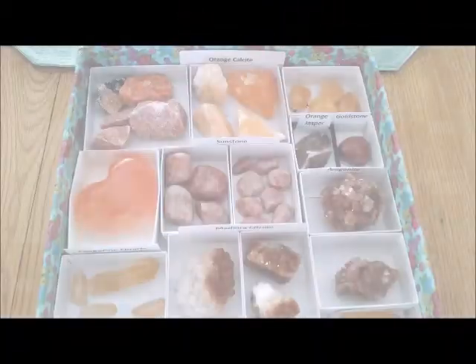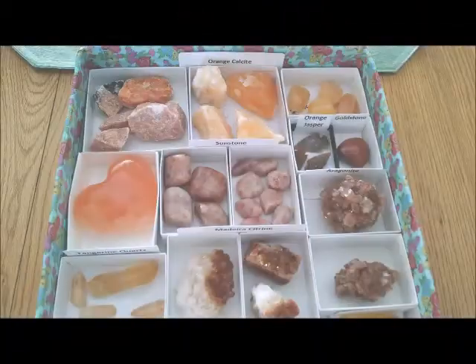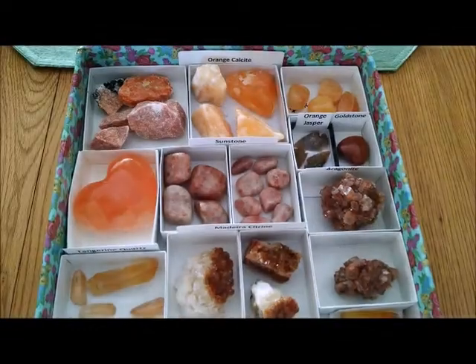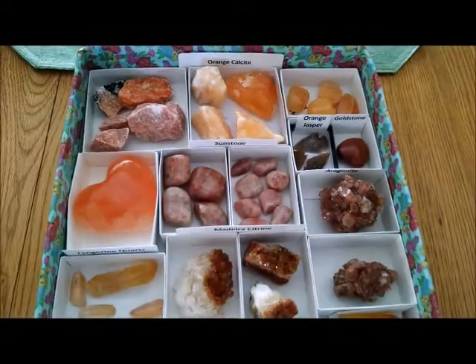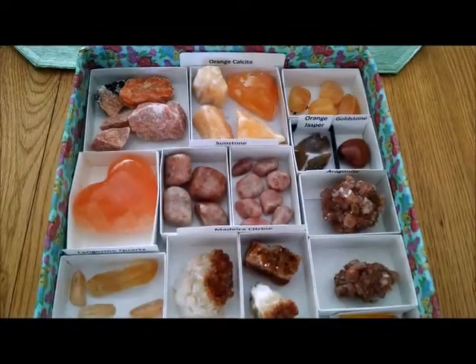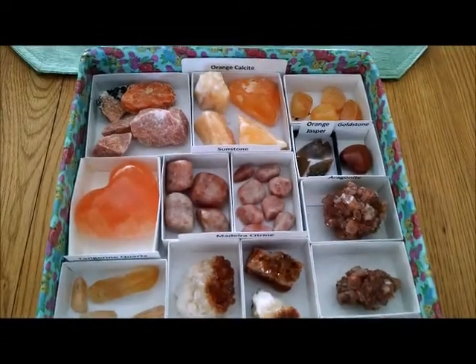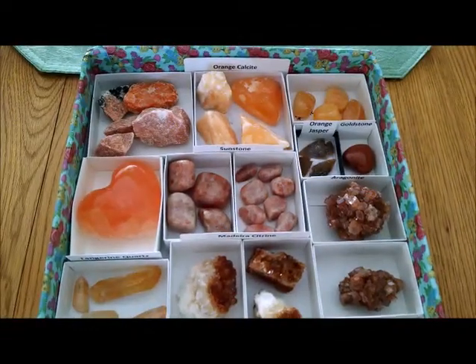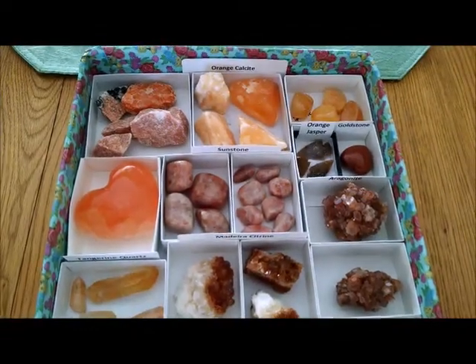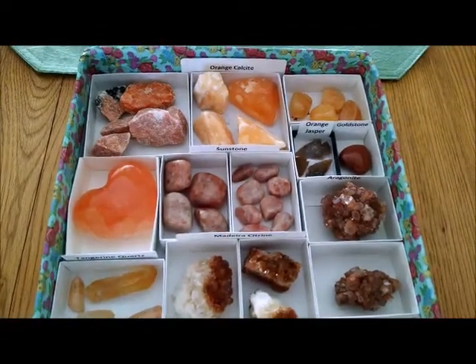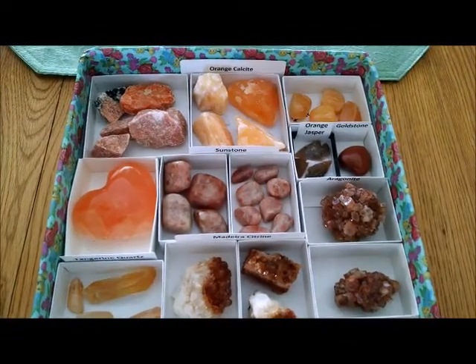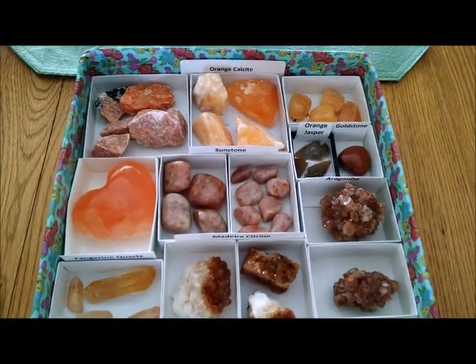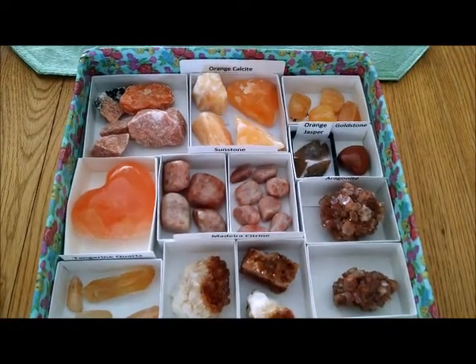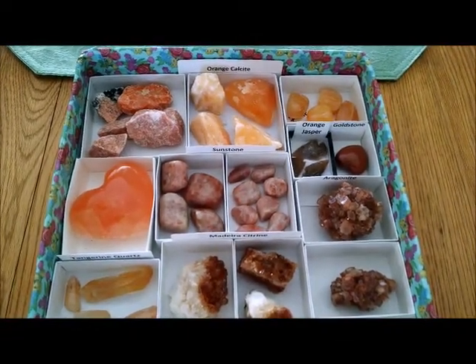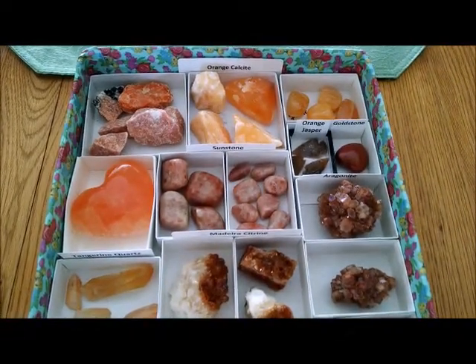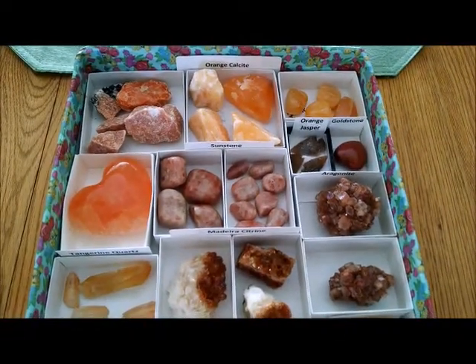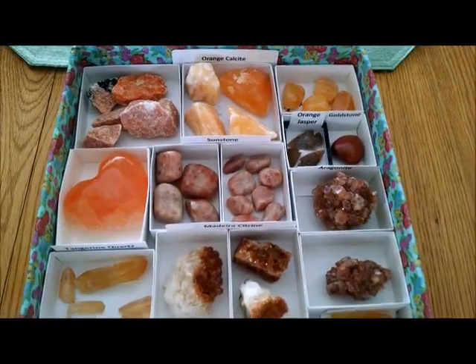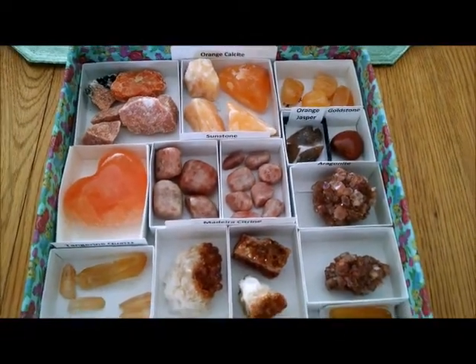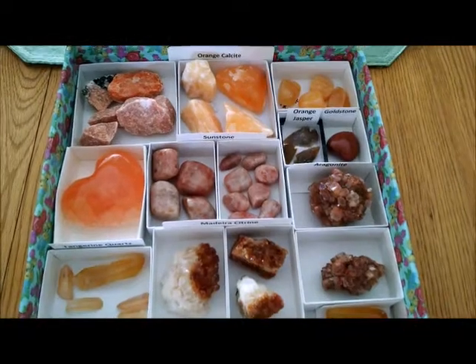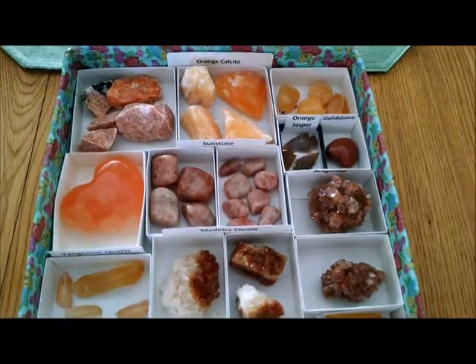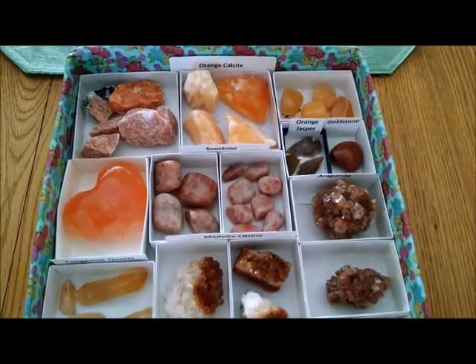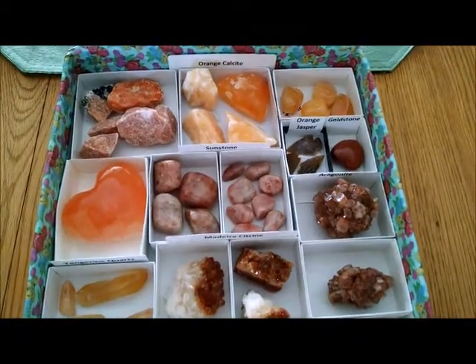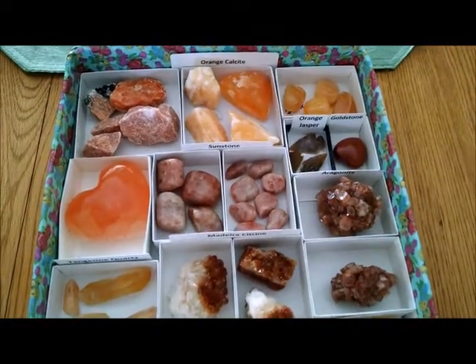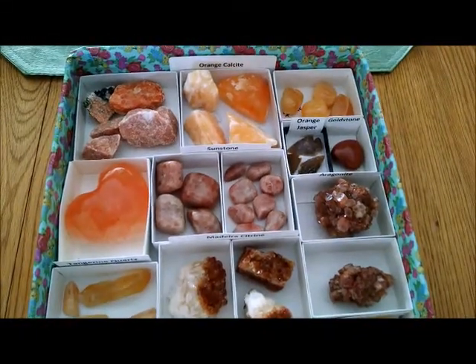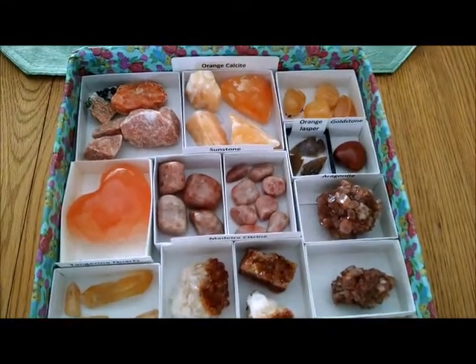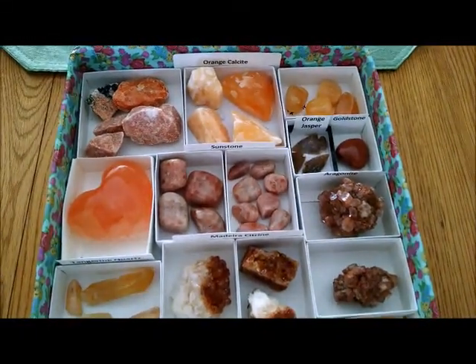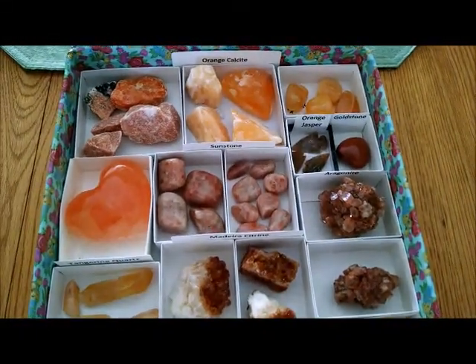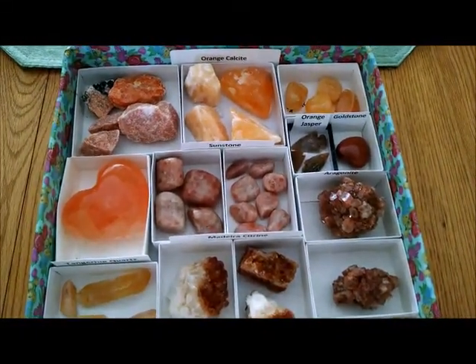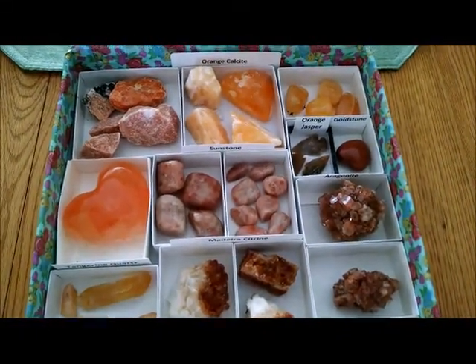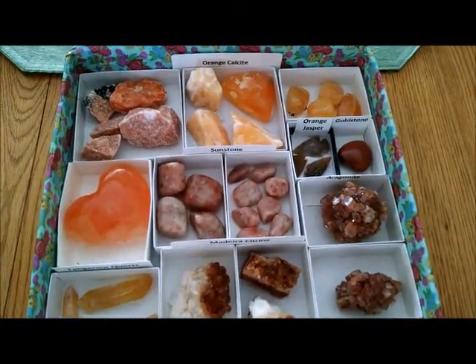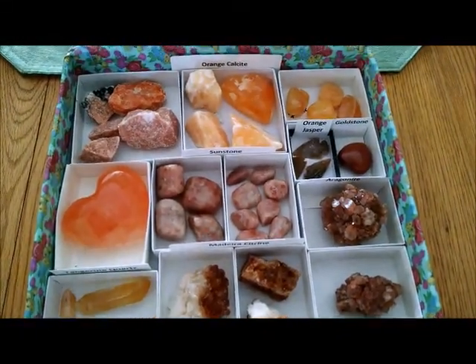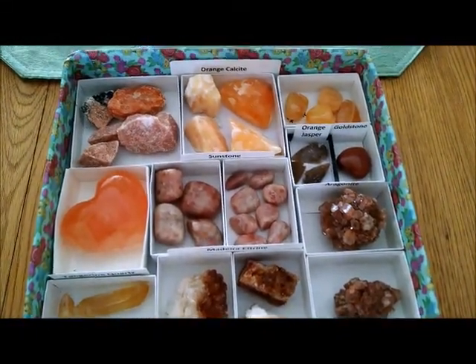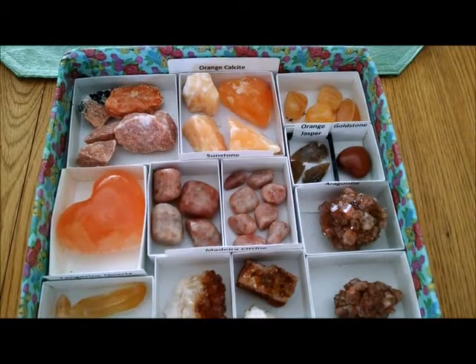Hi everyone, it's Kim, and I wanted to take a moment to show you my orange crystals that I have. I don't have as big a collection. For some reason, I can't seem to find that many orange crystals out there.